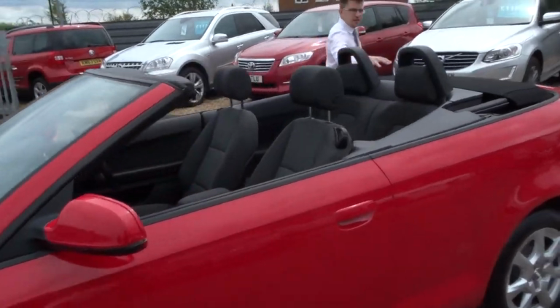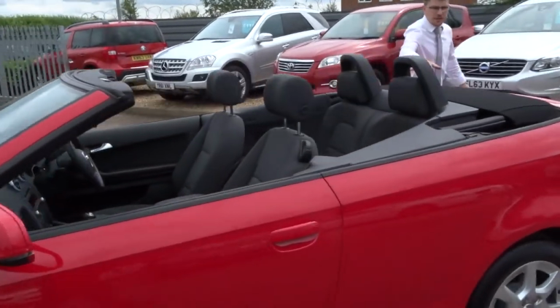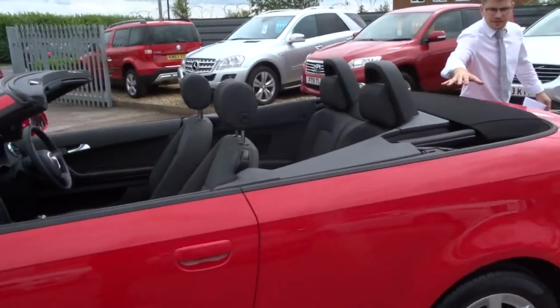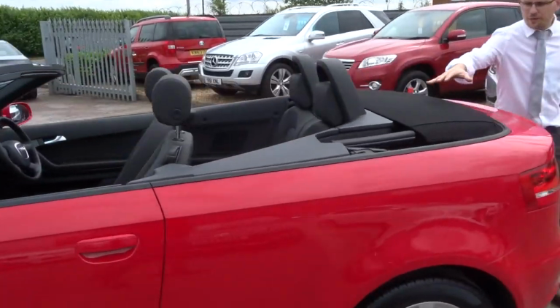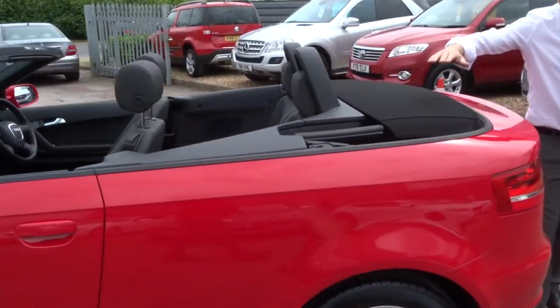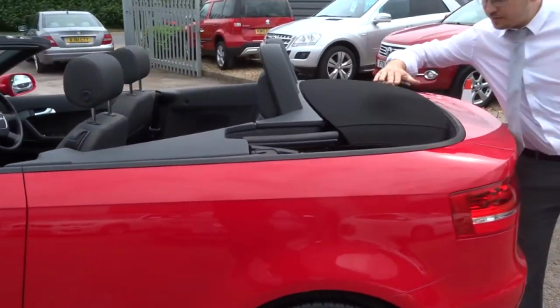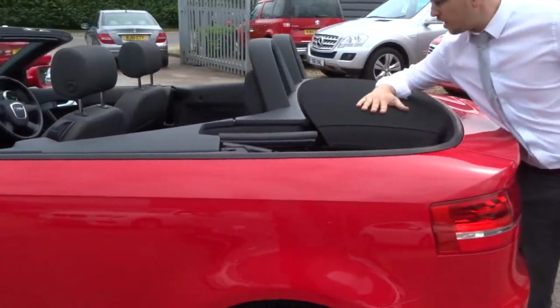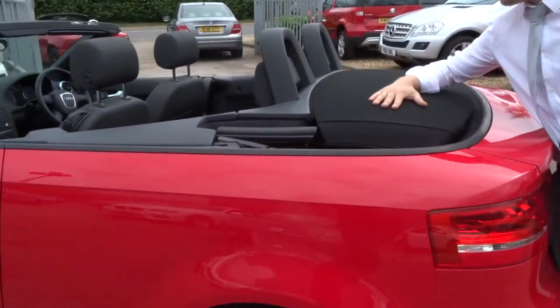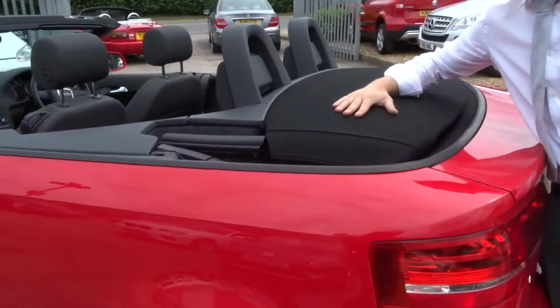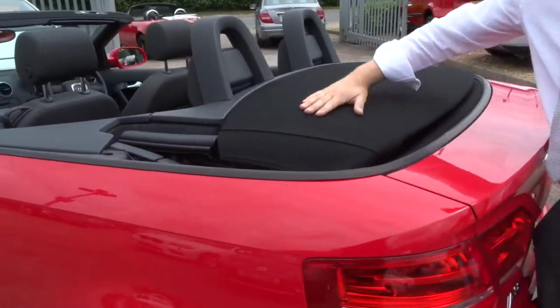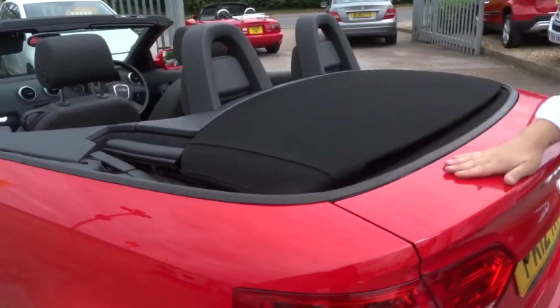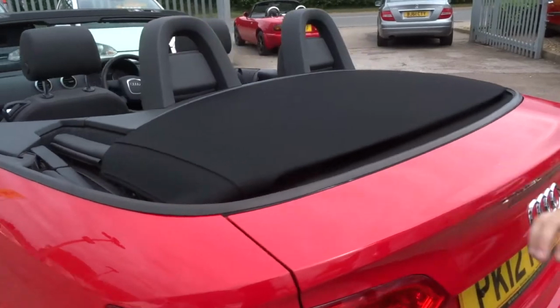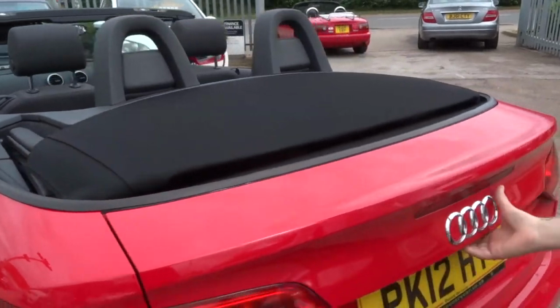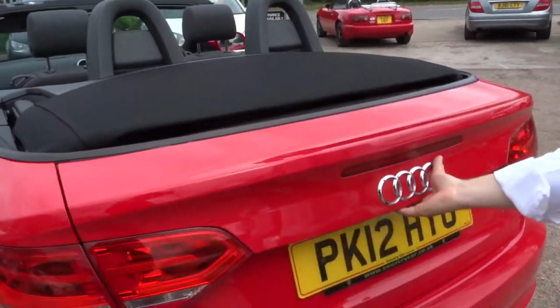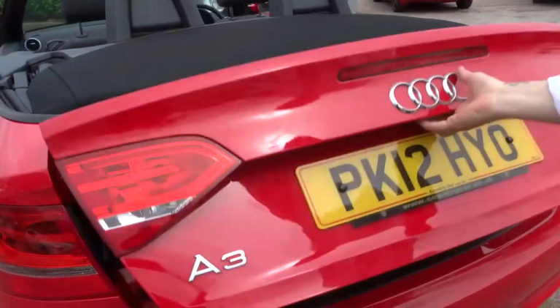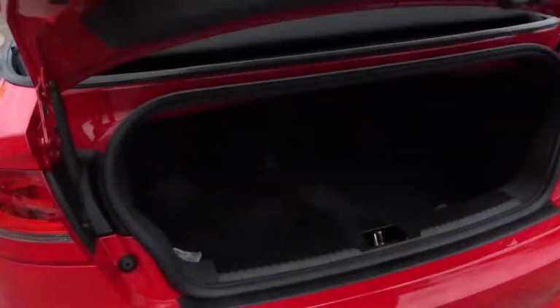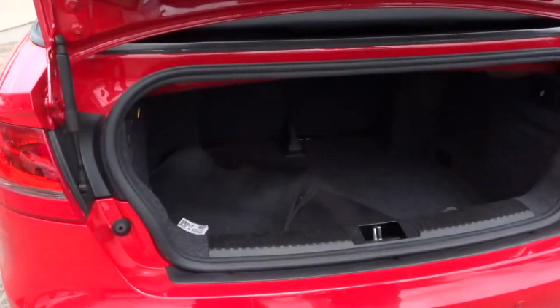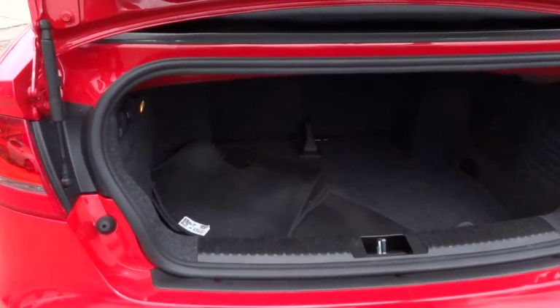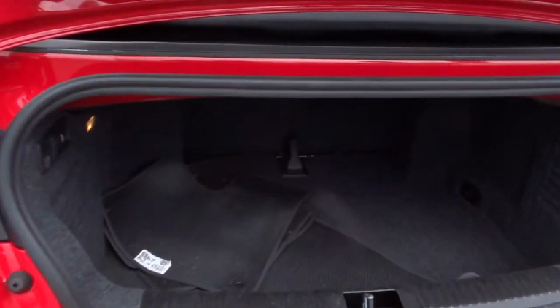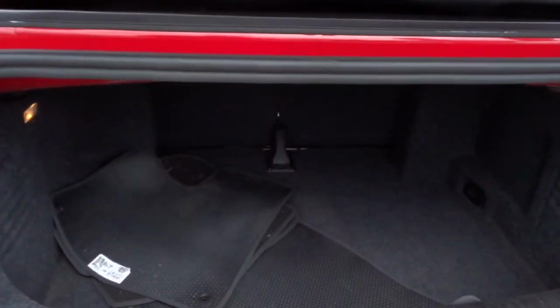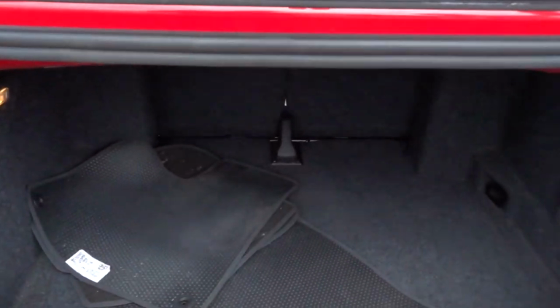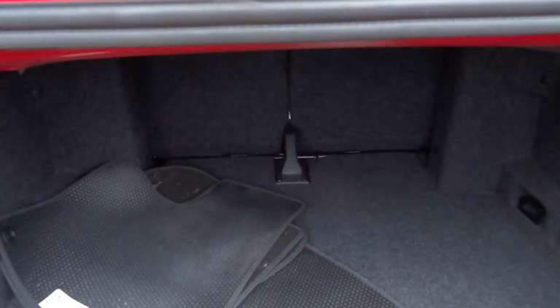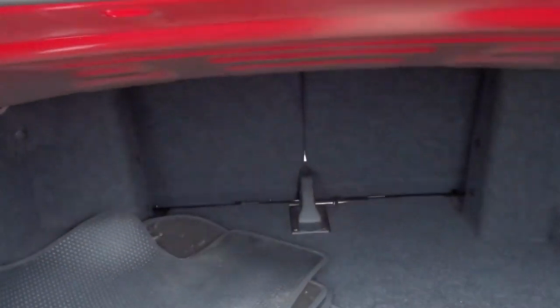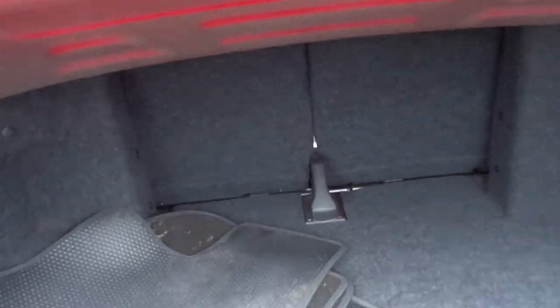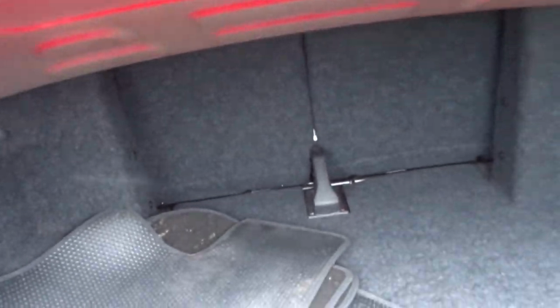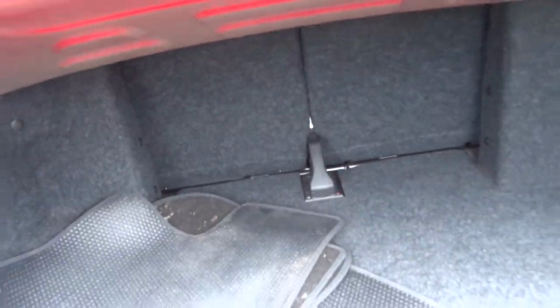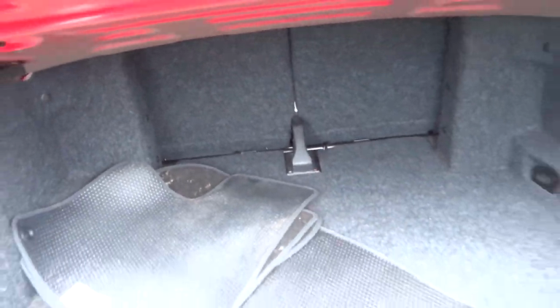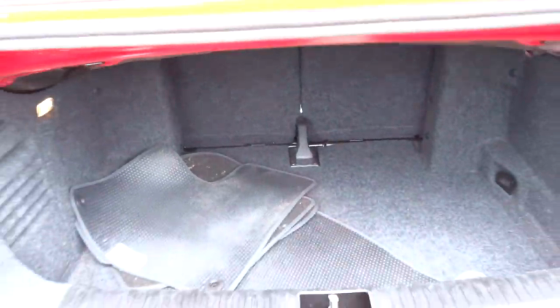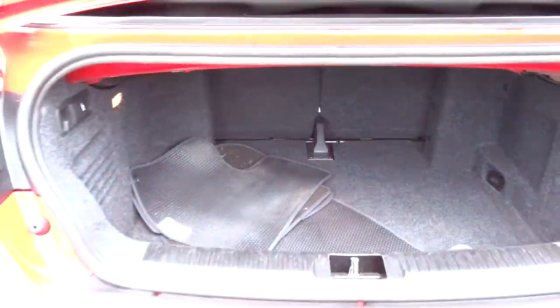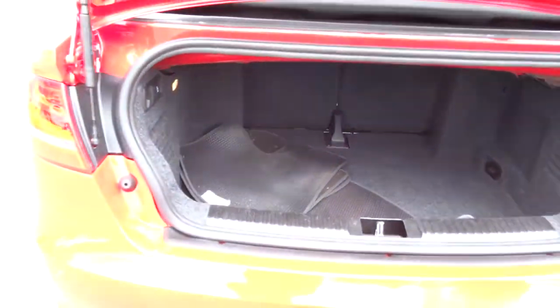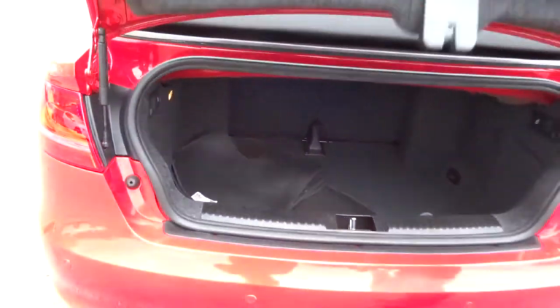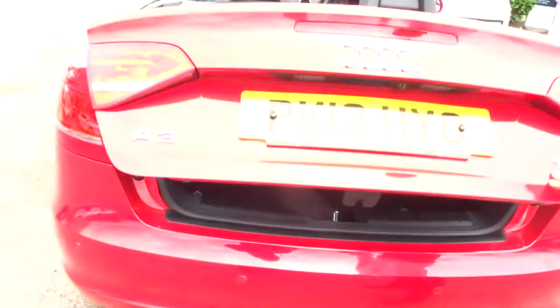So when the roof is down, it folds into itself so it doesn't protrude into the boot space. Very deep boot, and those rear seats also fold forwards as well. Floor mats in there.